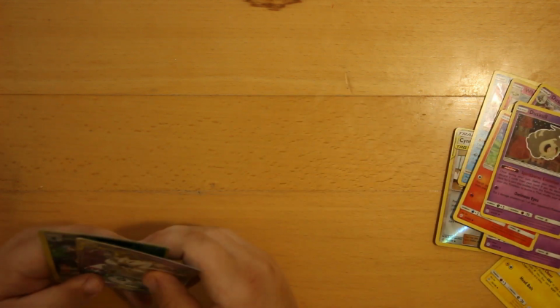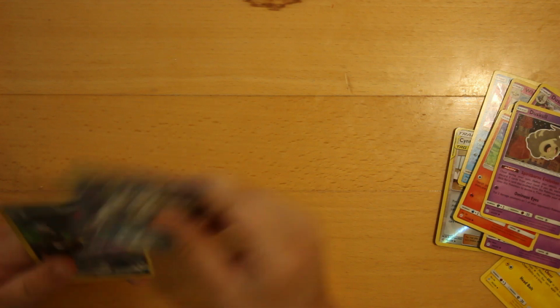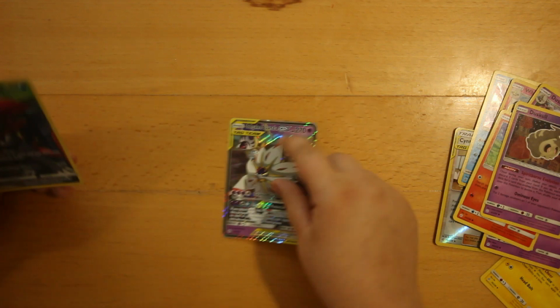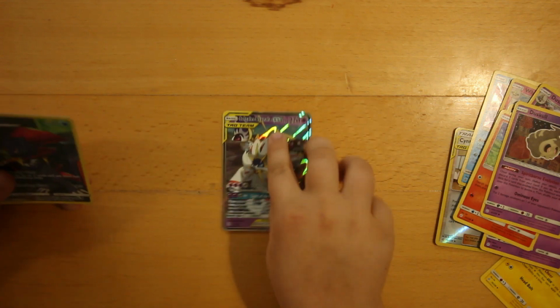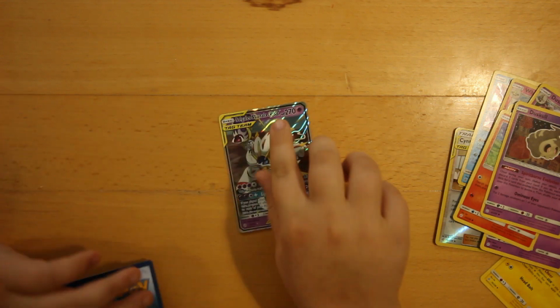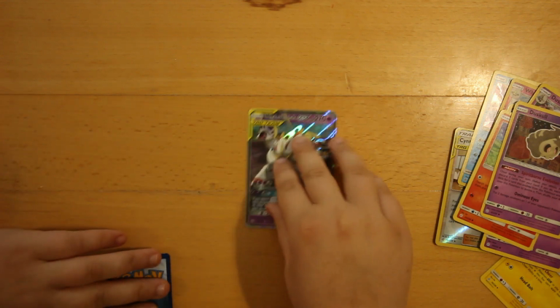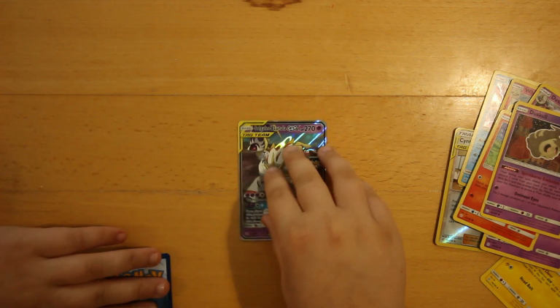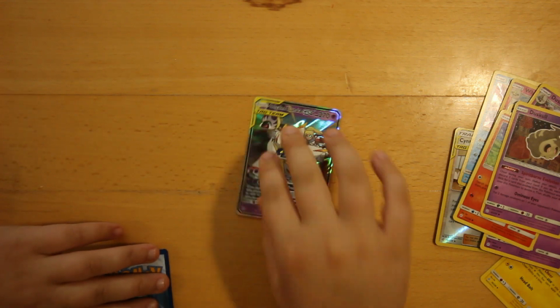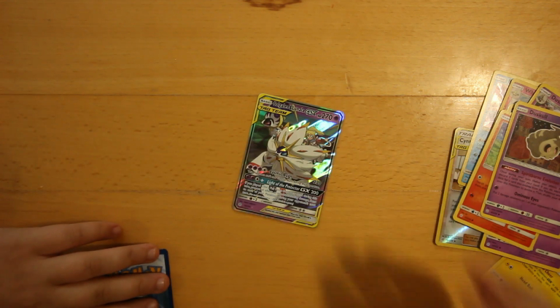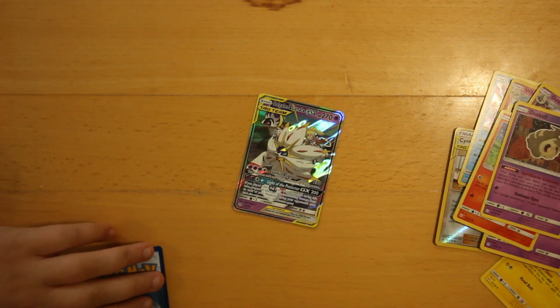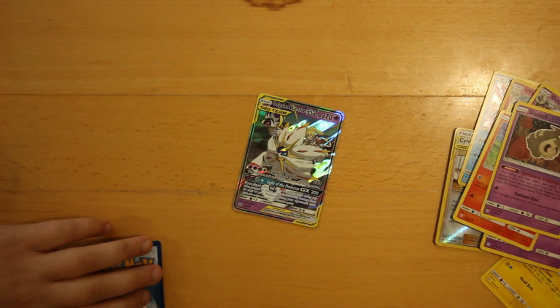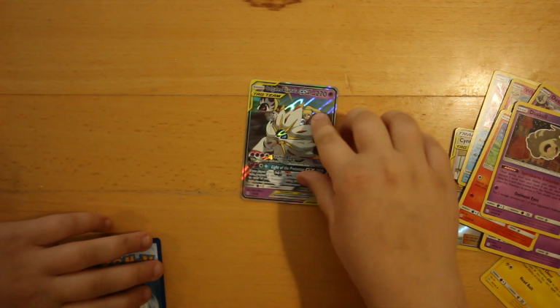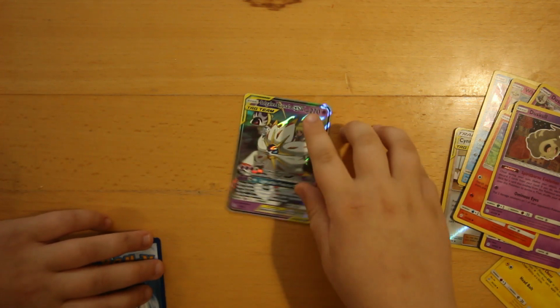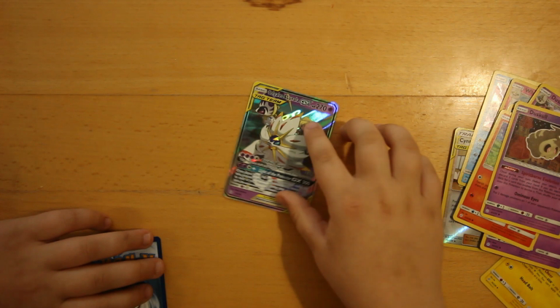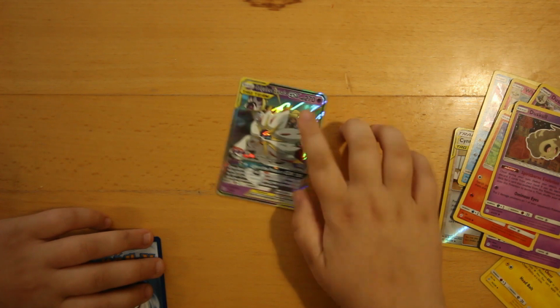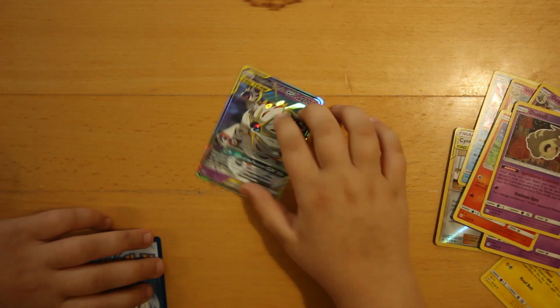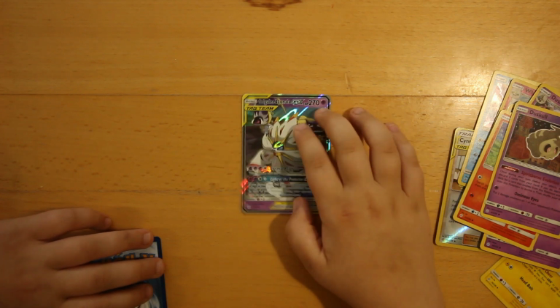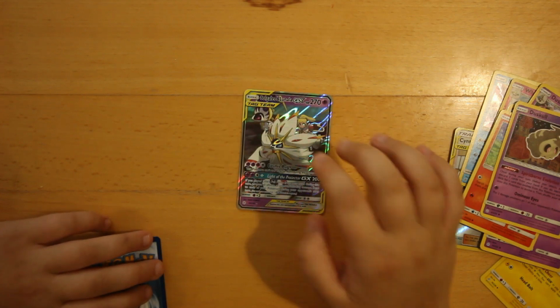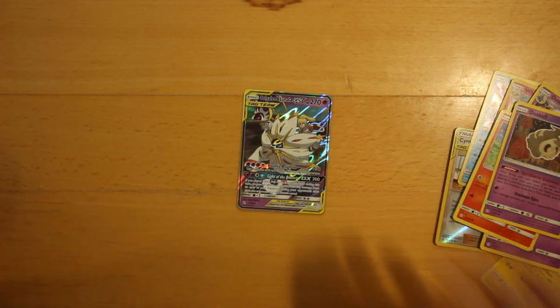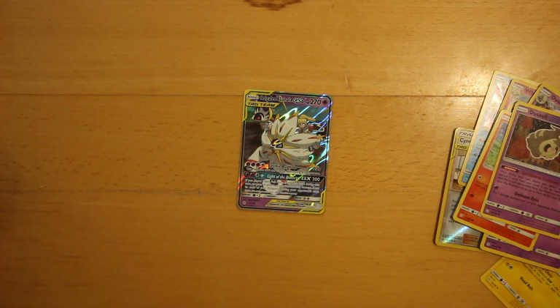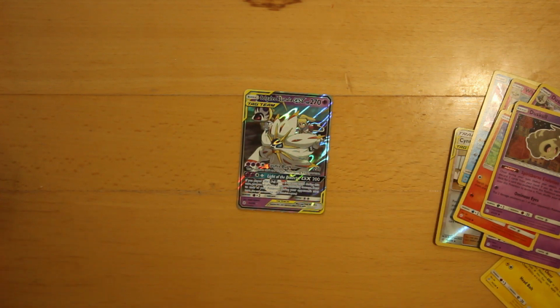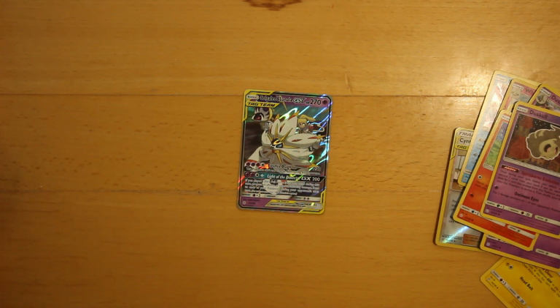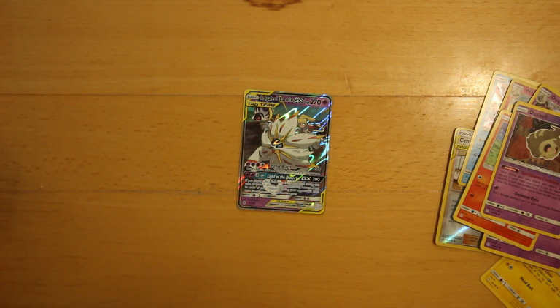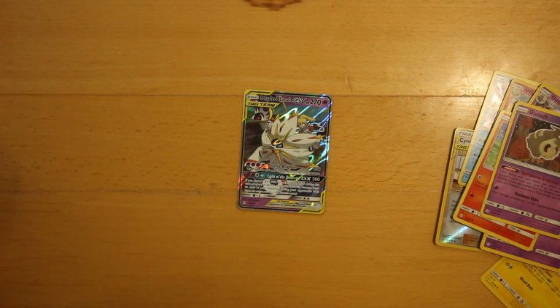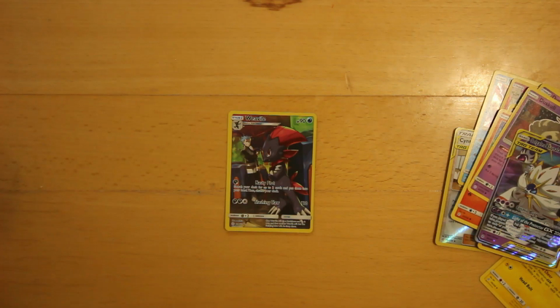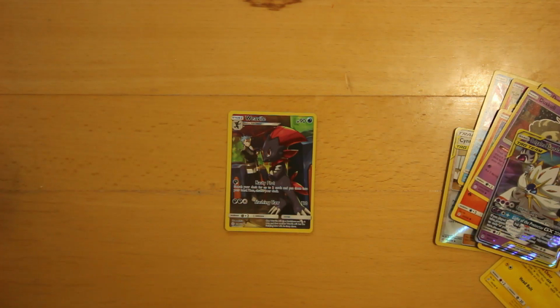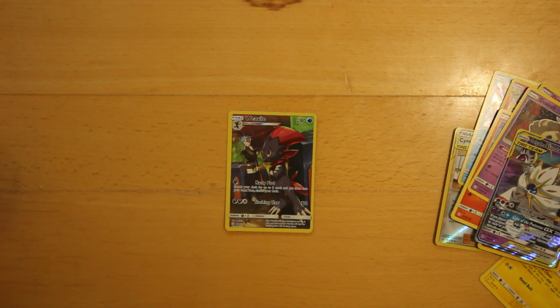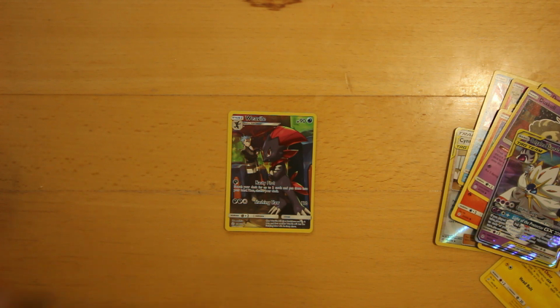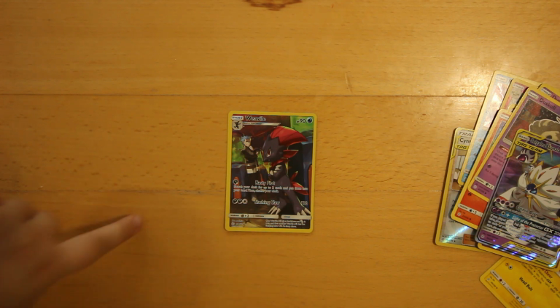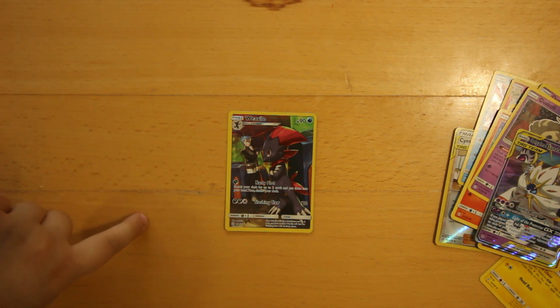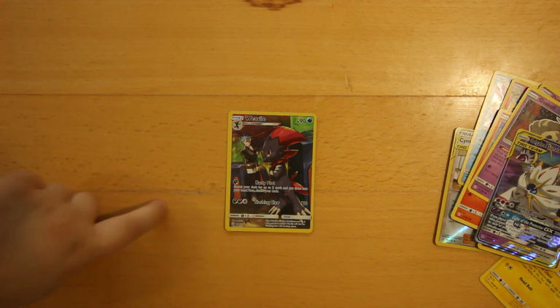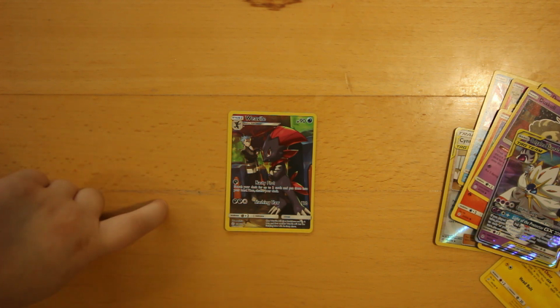Then we've got one of my favourite cards of the set: Gallio and Lunala. And we've got a secret rare Weavile.